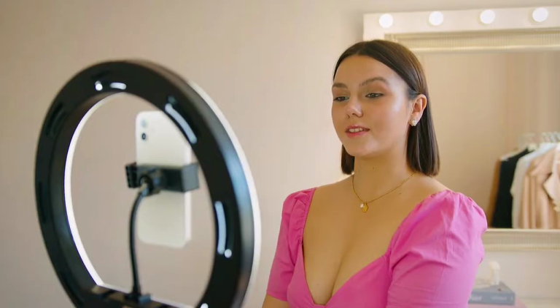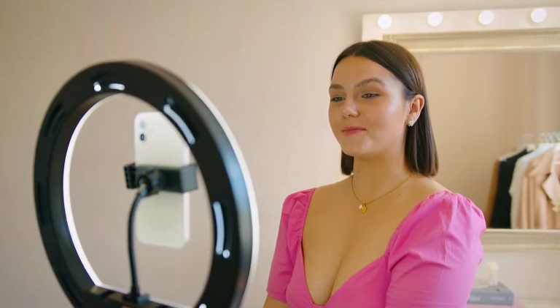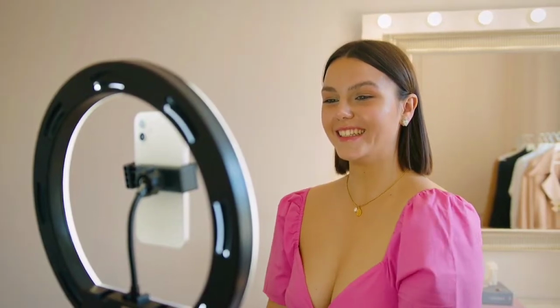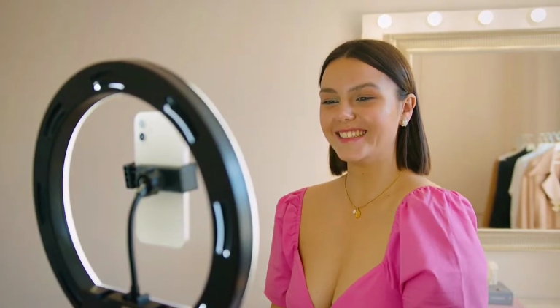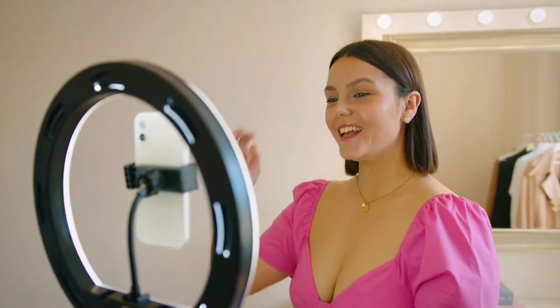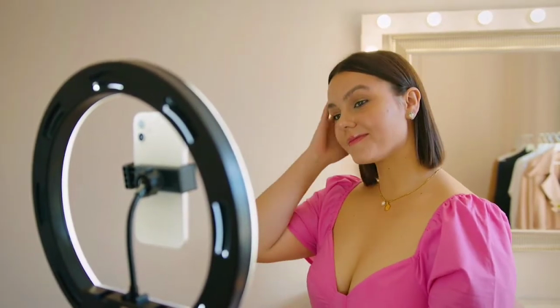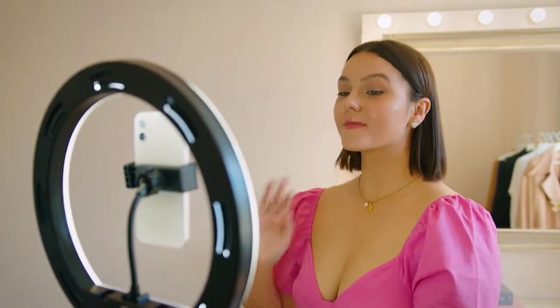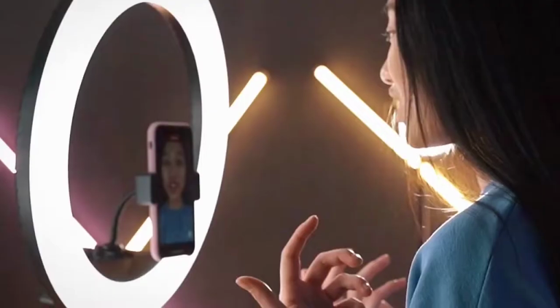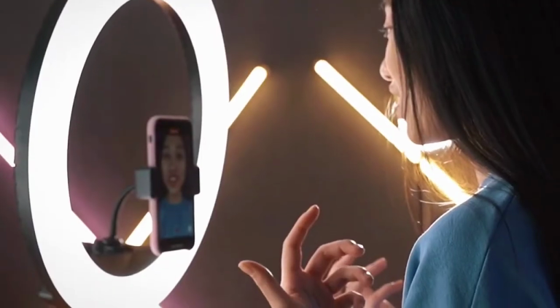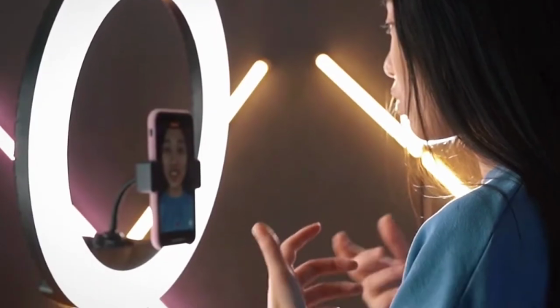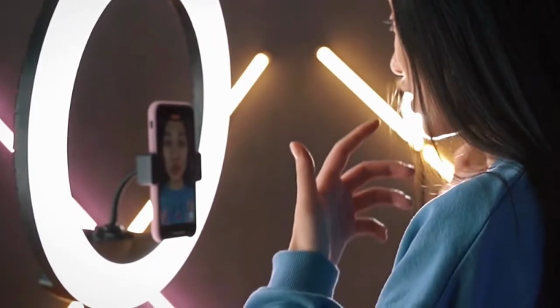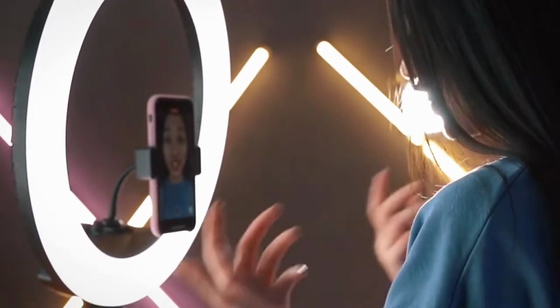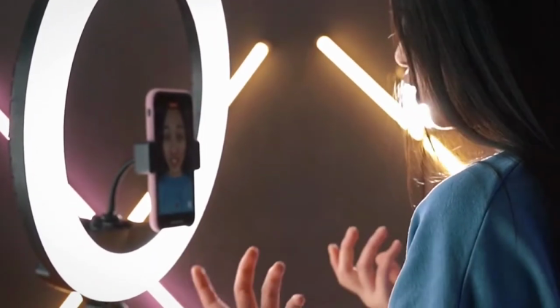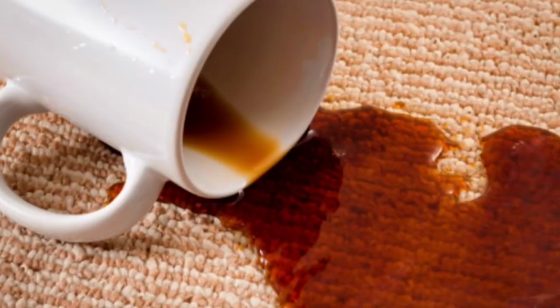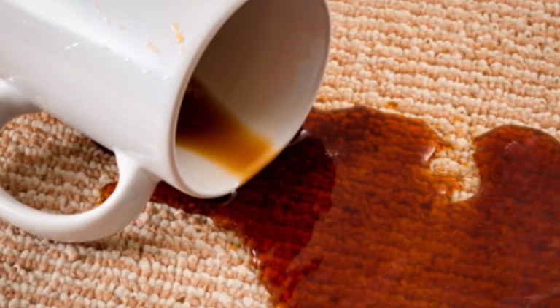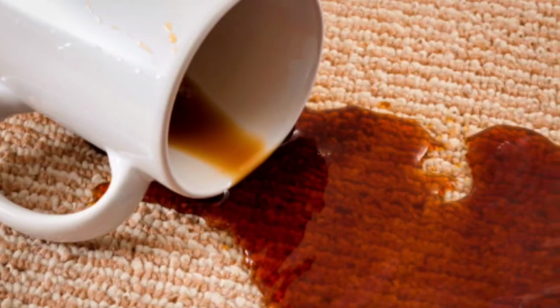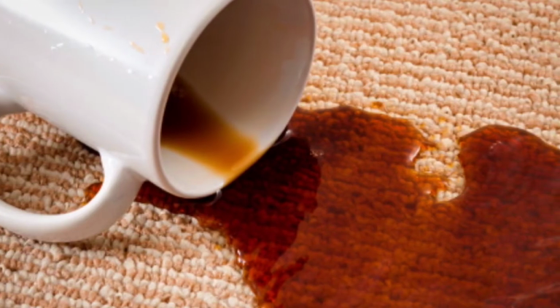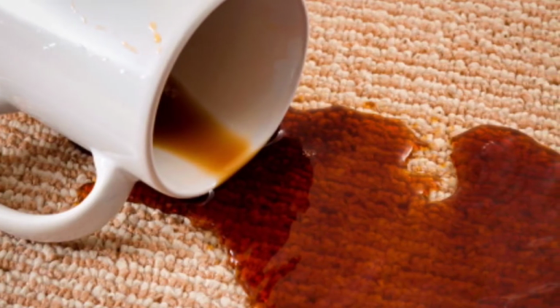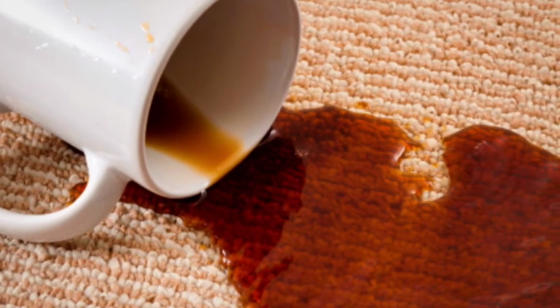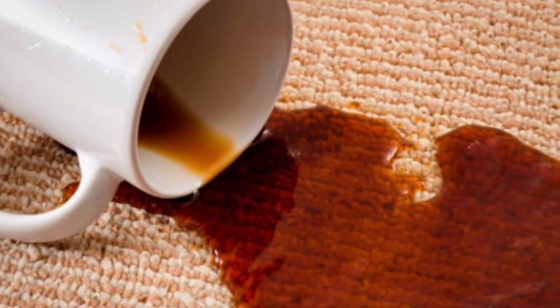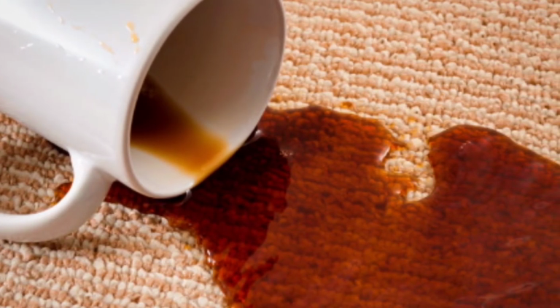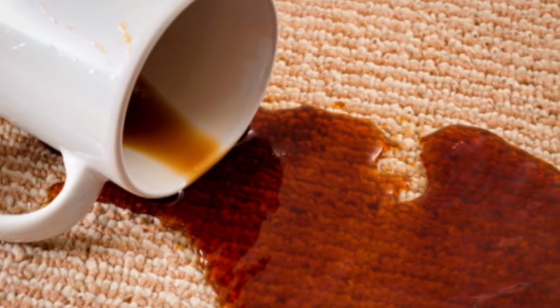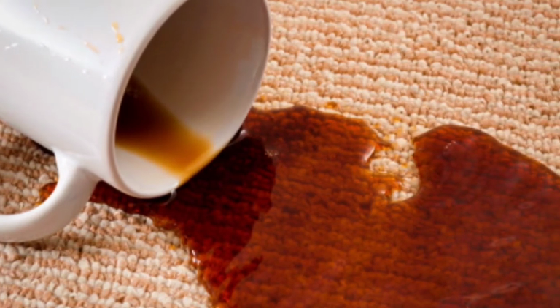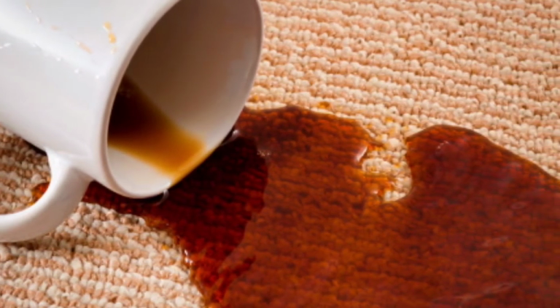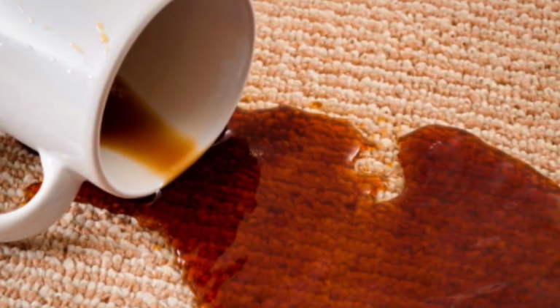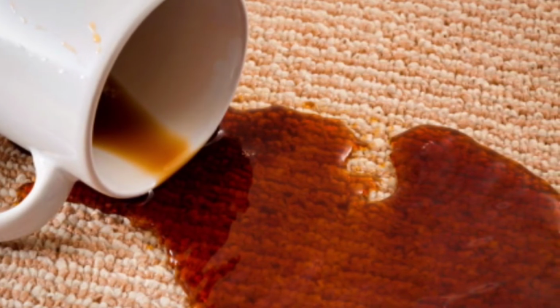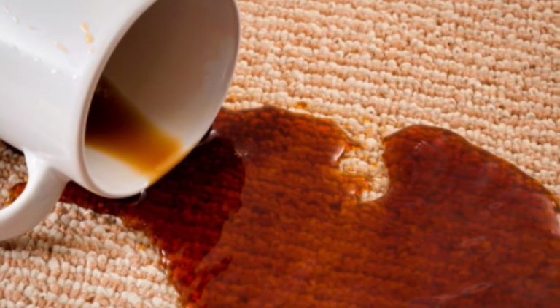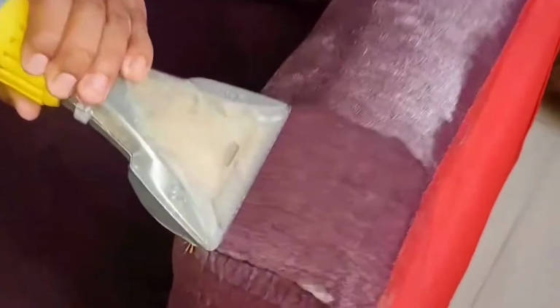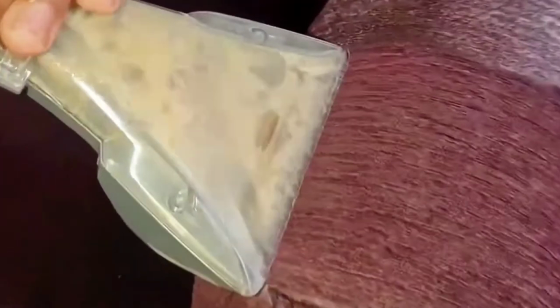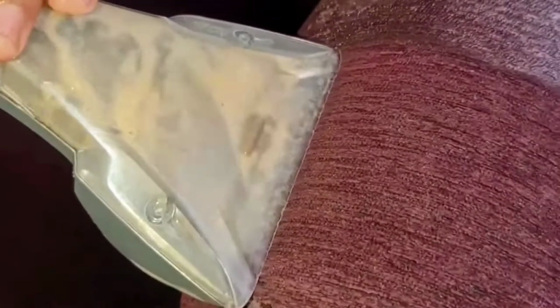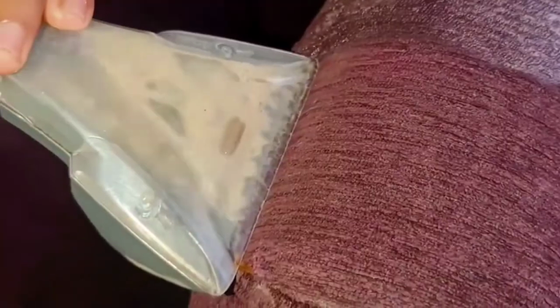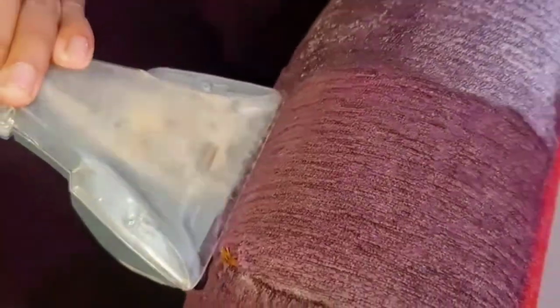It's also important to regularly spot clean your sofa to prevent stains from setting in. If you spill something on your sofa, it's best to clean it up as soon as possible to prevent the stain from becoming harder to remove.